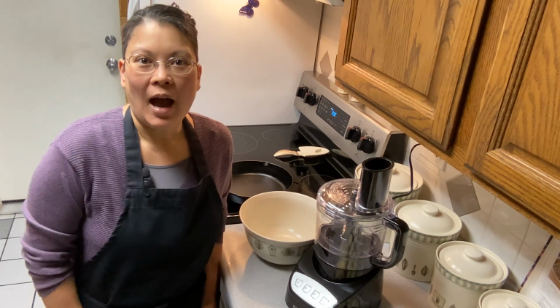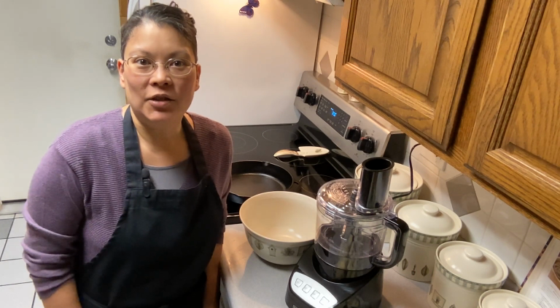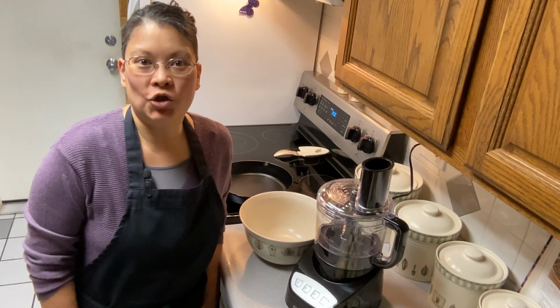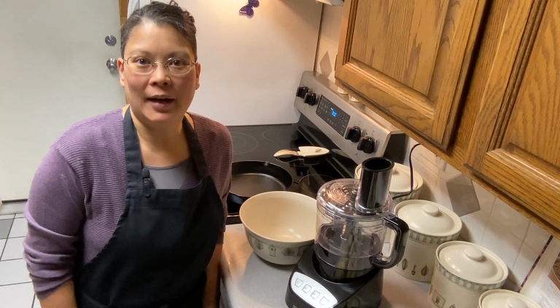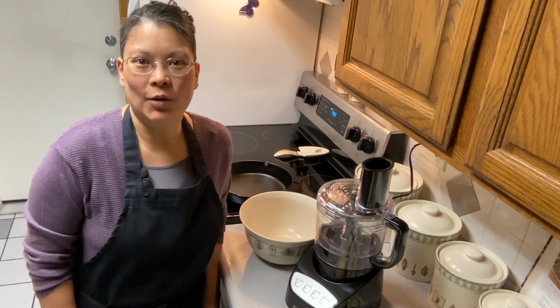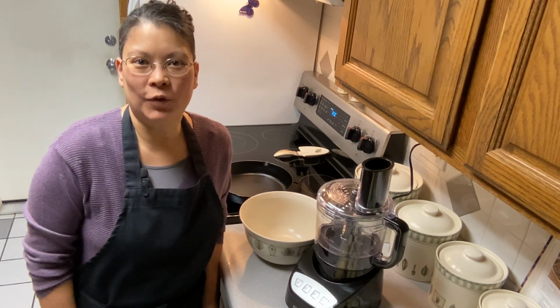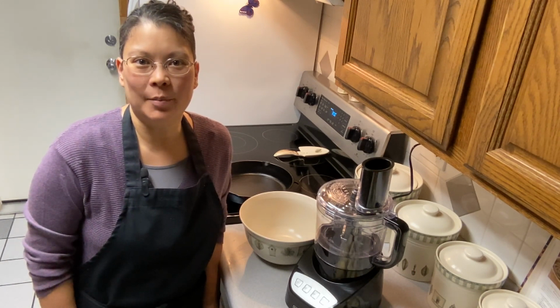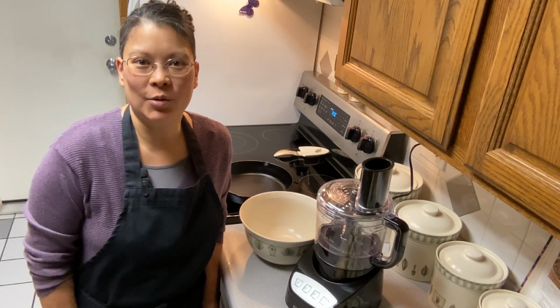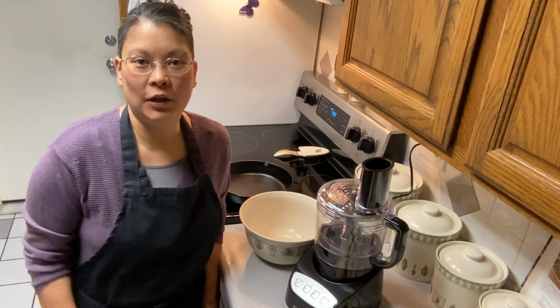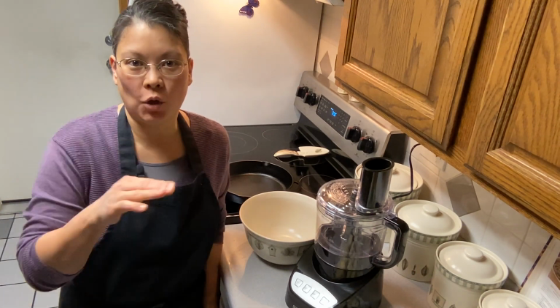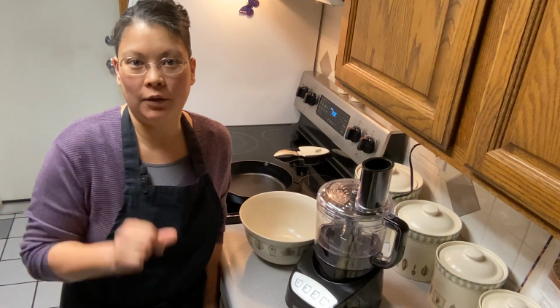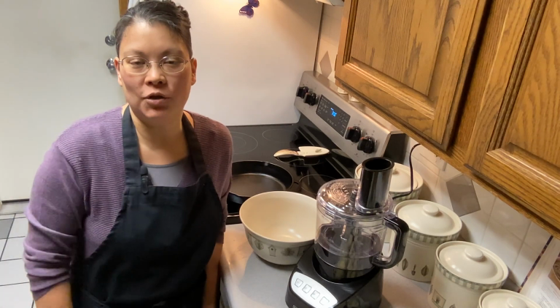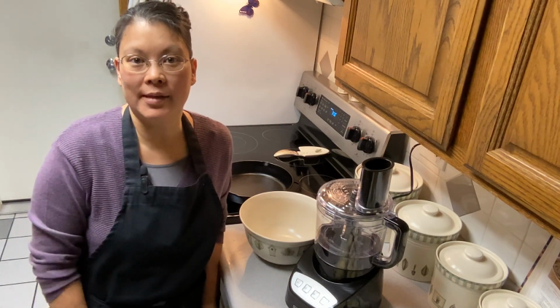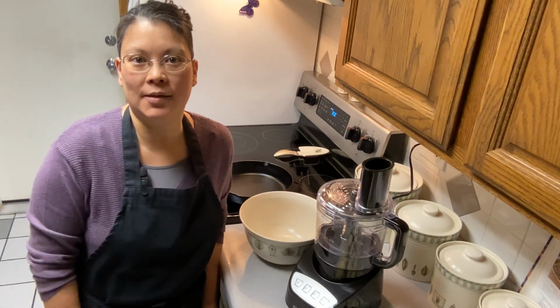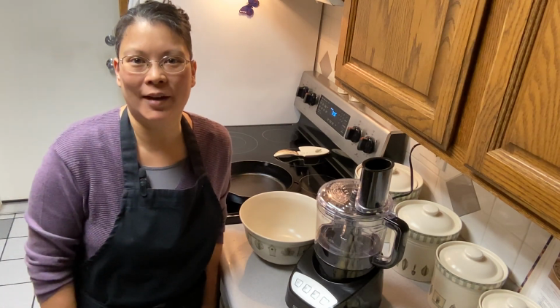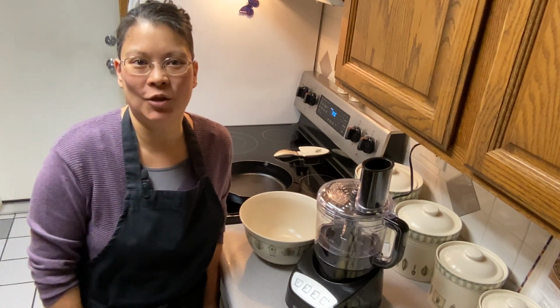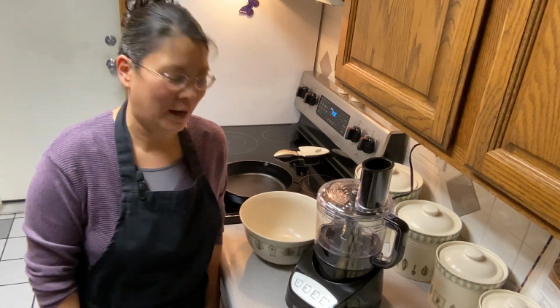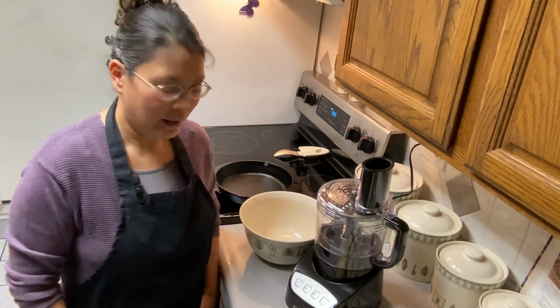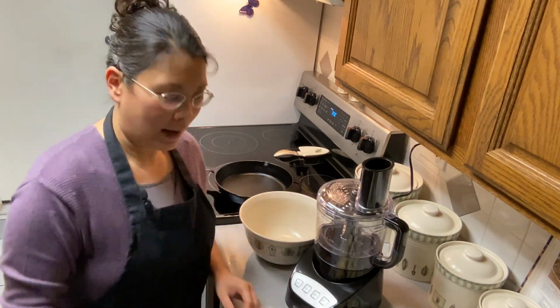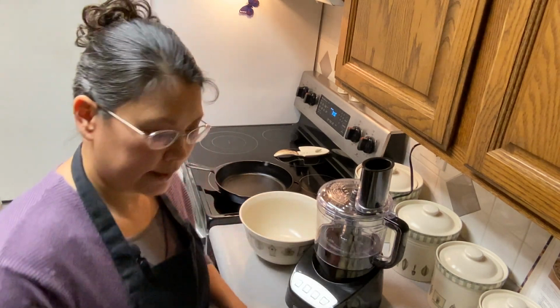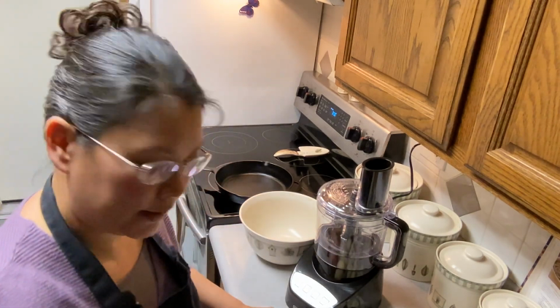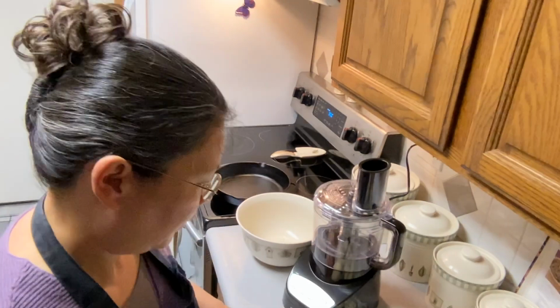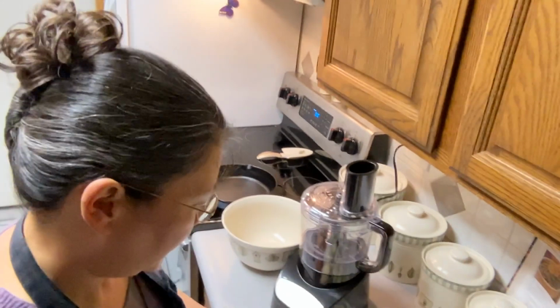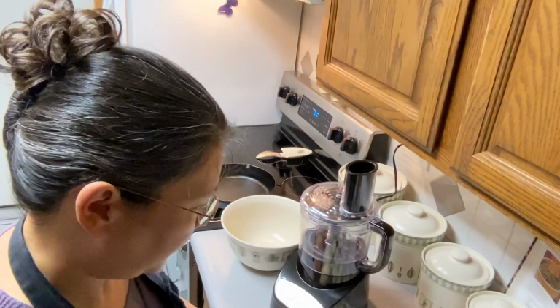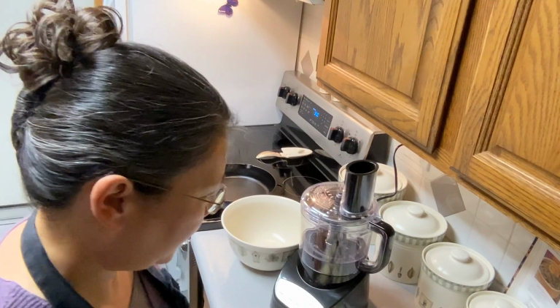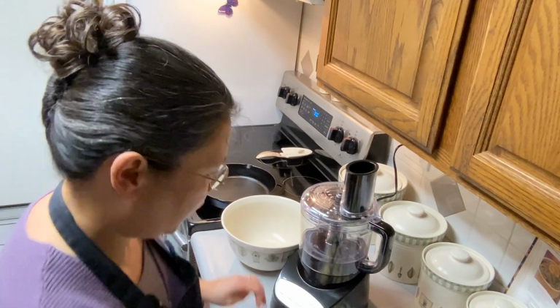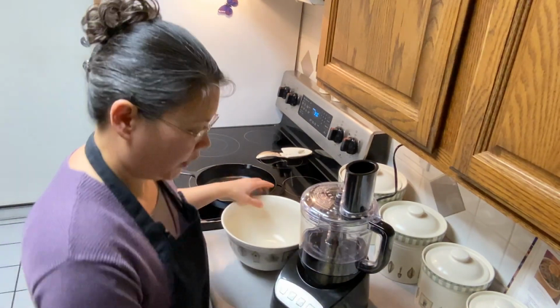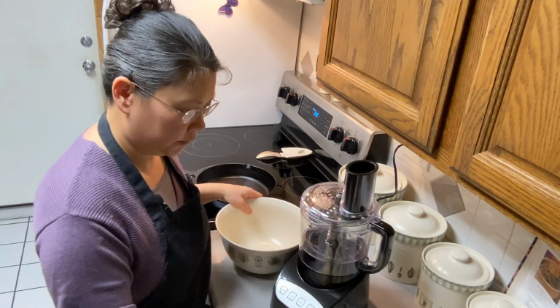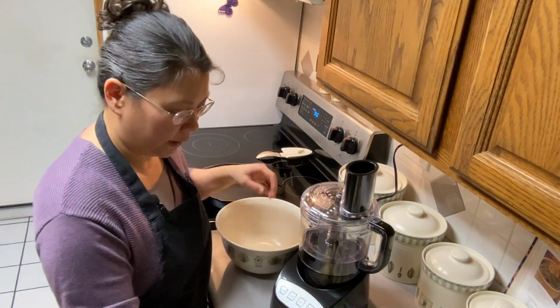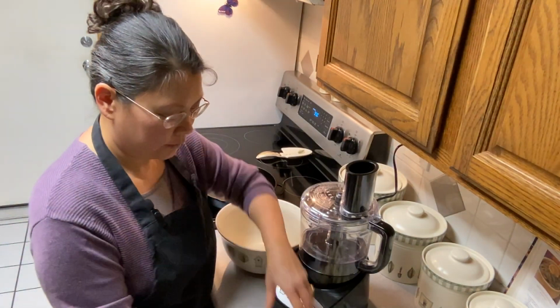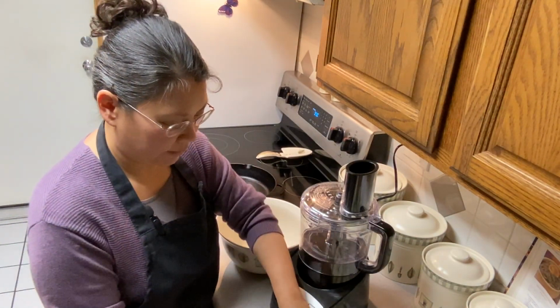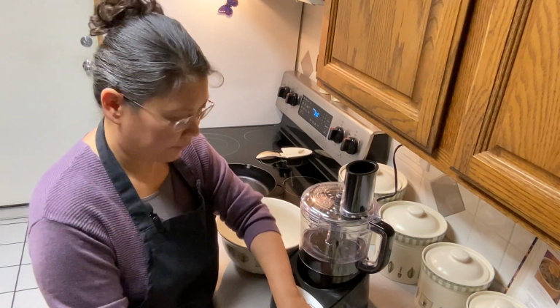I like to shred my potatoes for scalloped potatoes, but you can totally do the slices if you like to do it that way. I've got seven medium potatoes here.